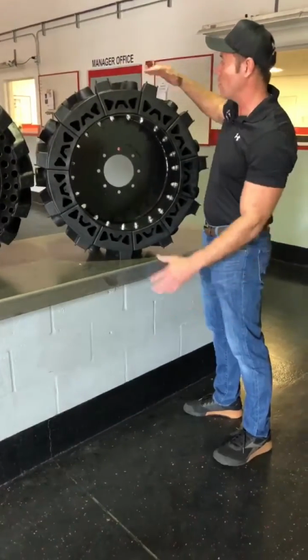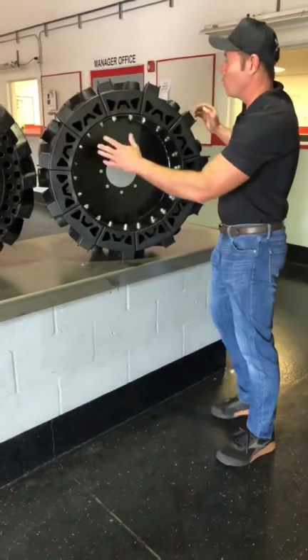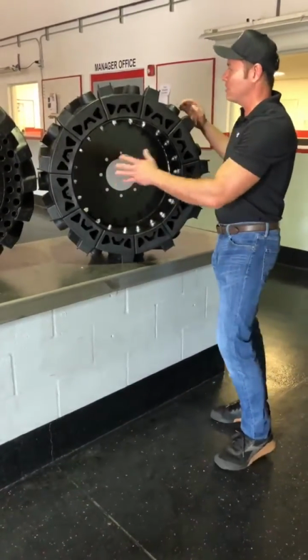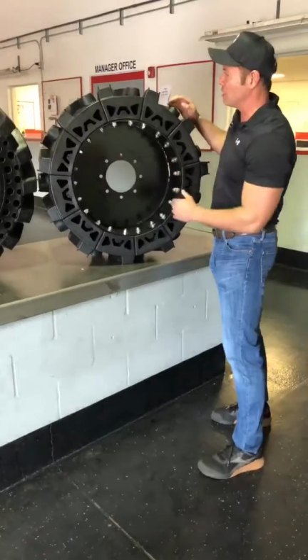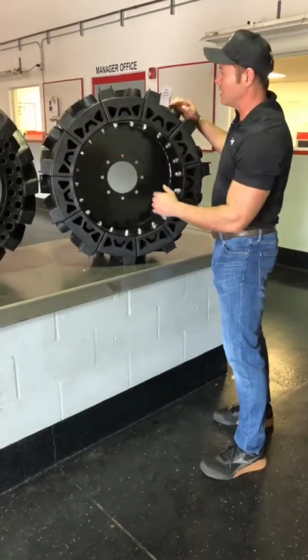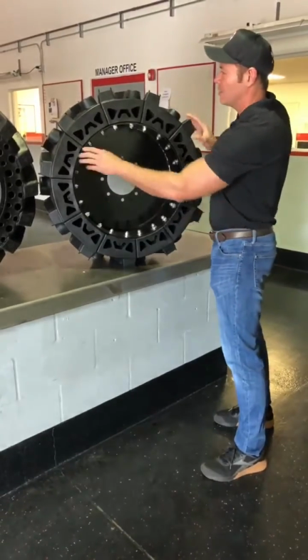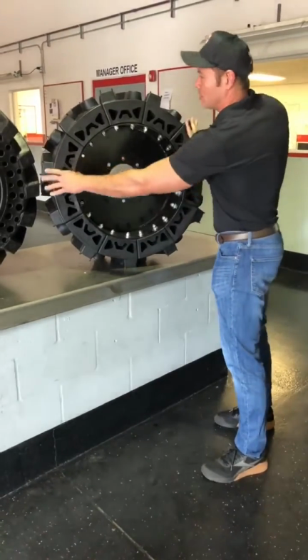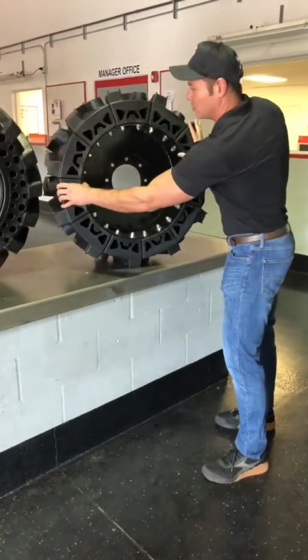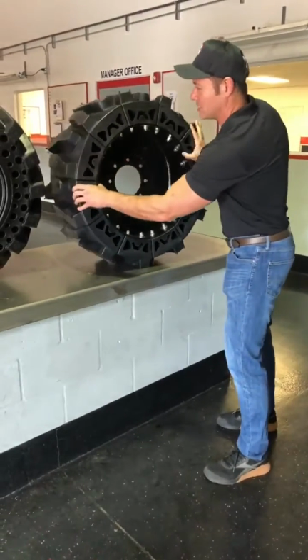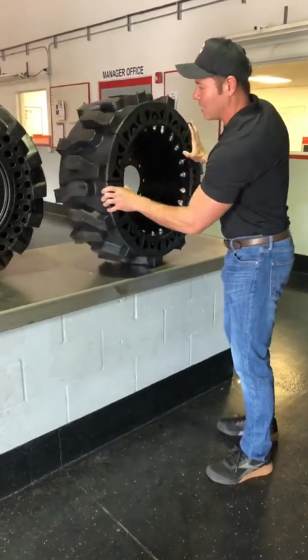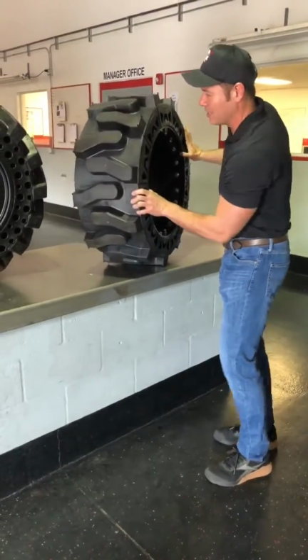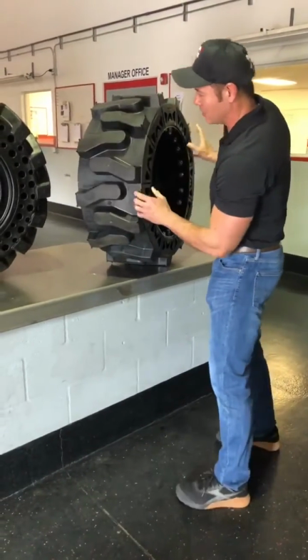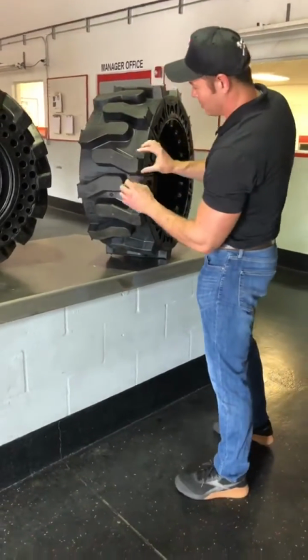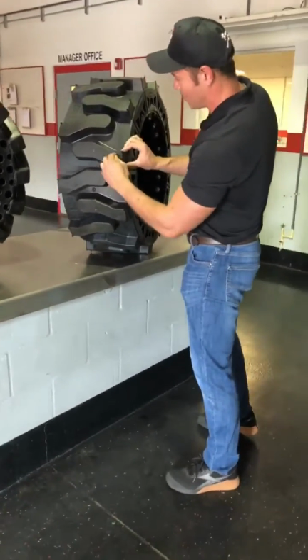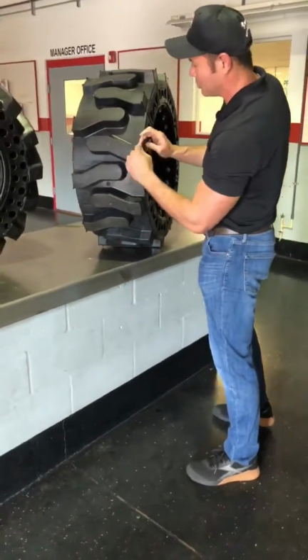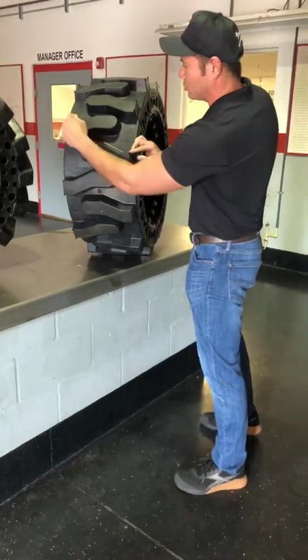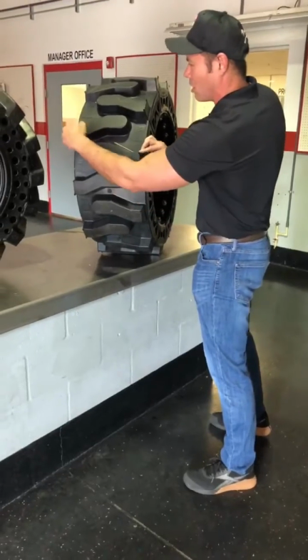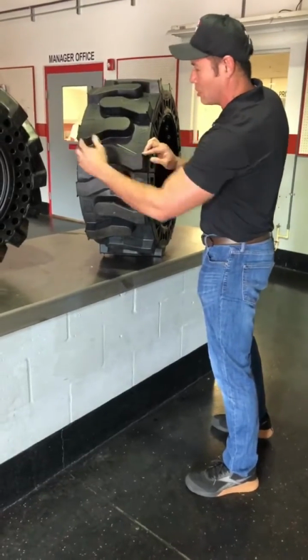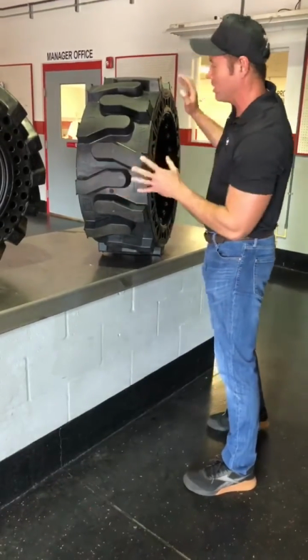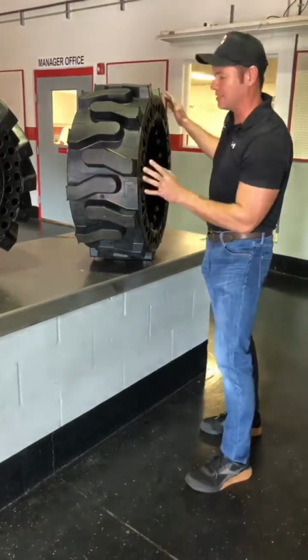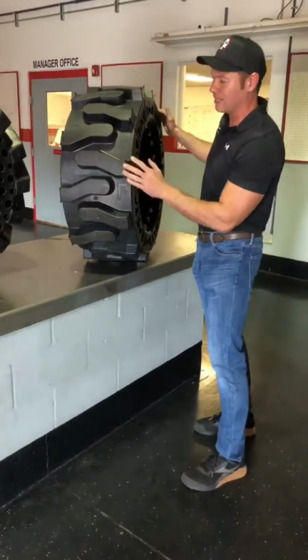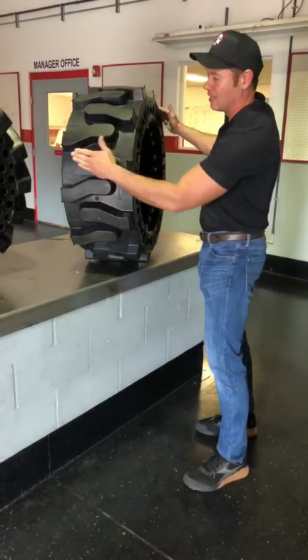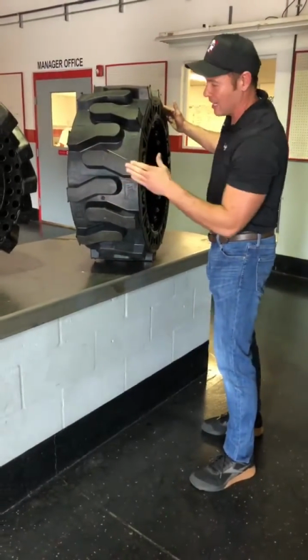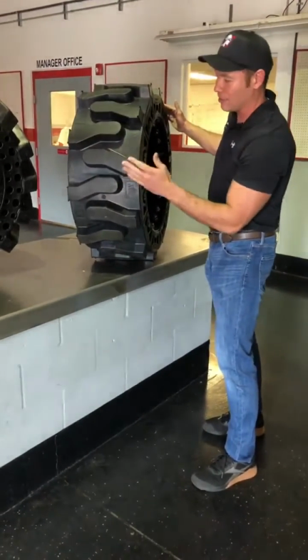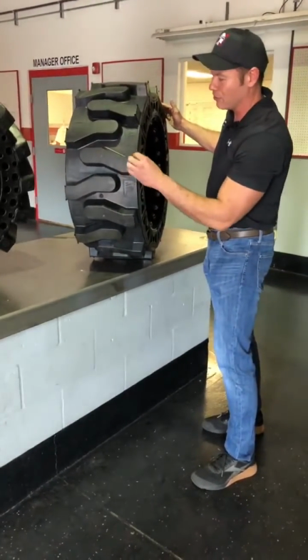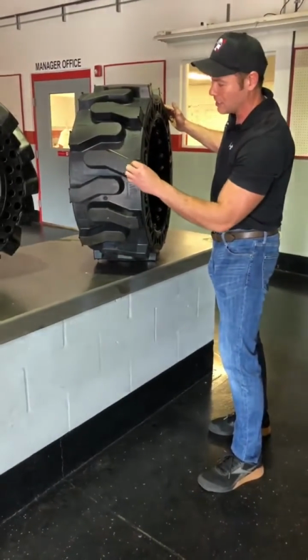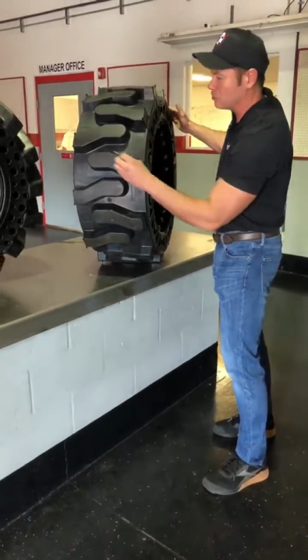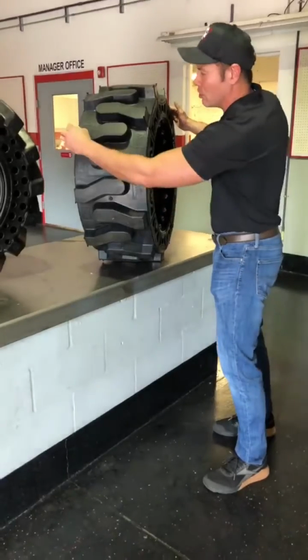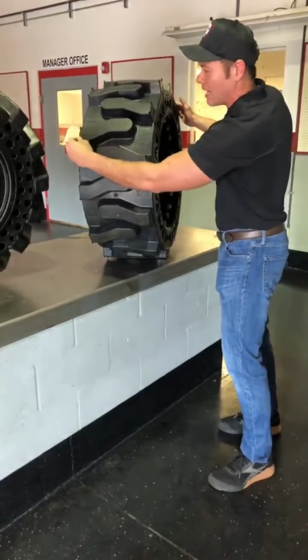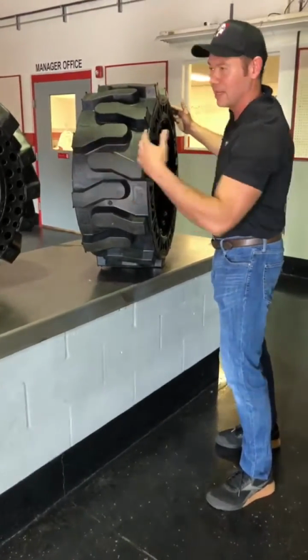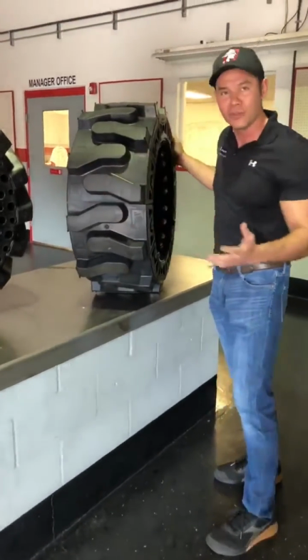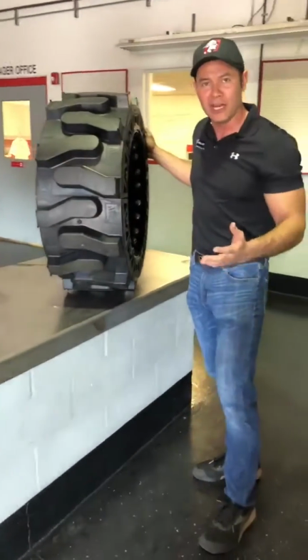So what happens with no crown on the tire, you're going to see your outer edges start chunking off. Whoever has a tire like this — flat, no crown — you're going to see damage more so on the edge in those first hundred hours.